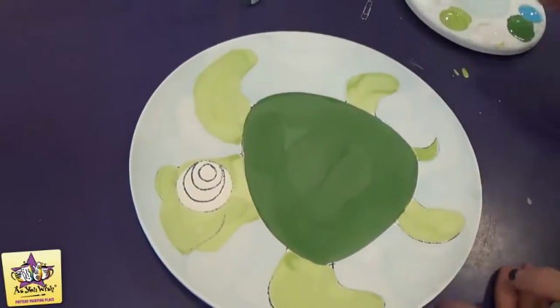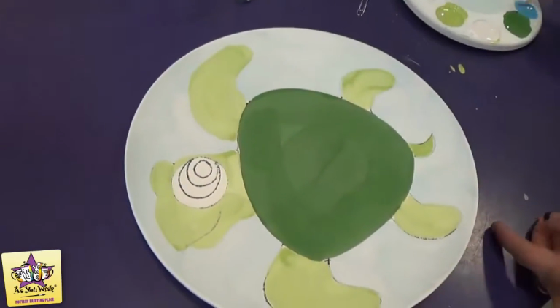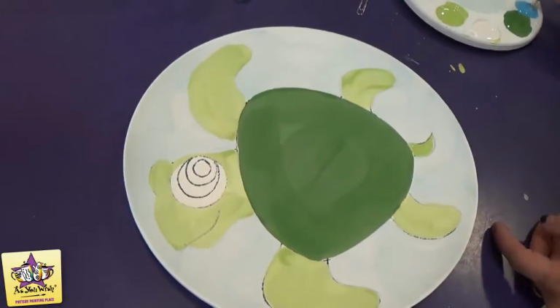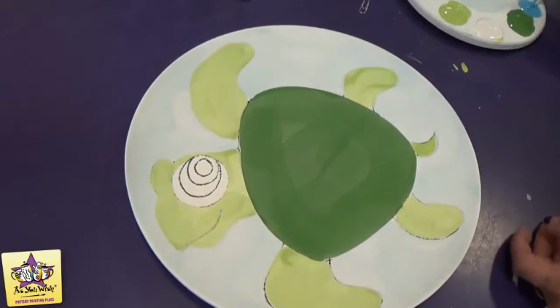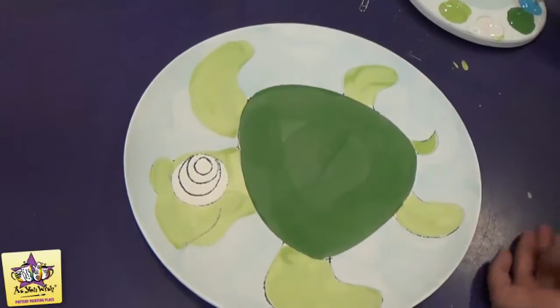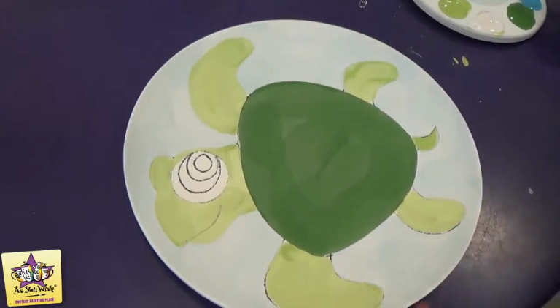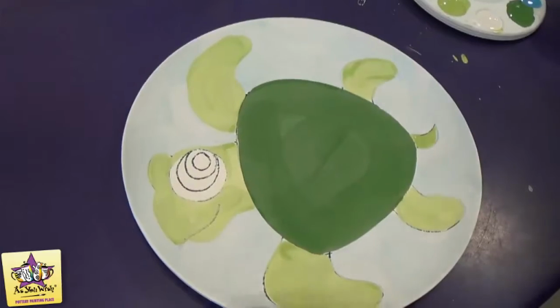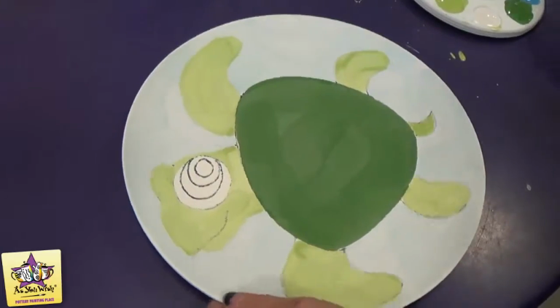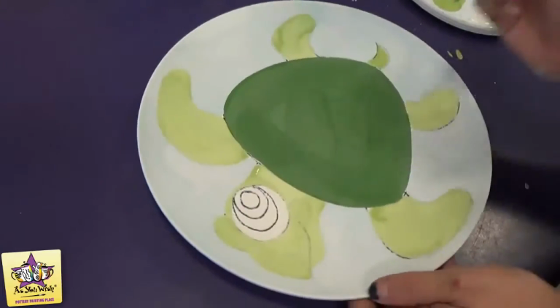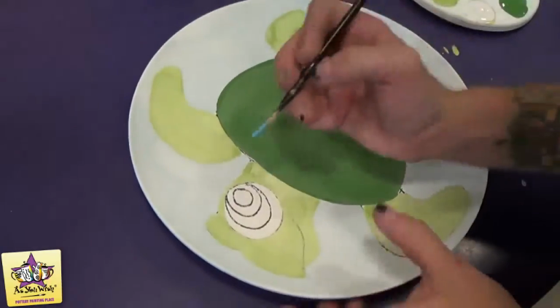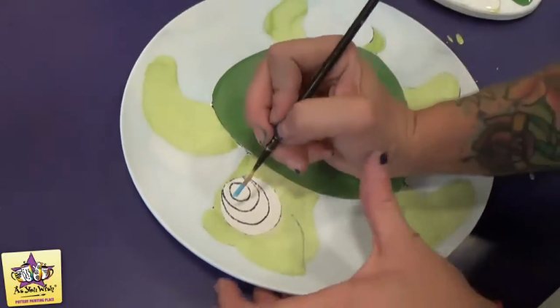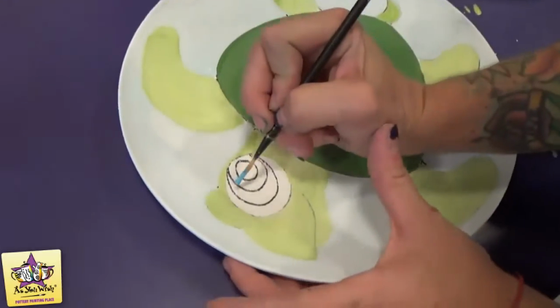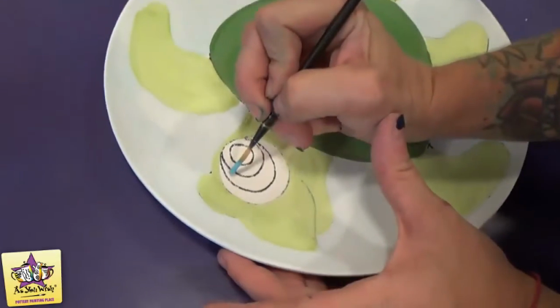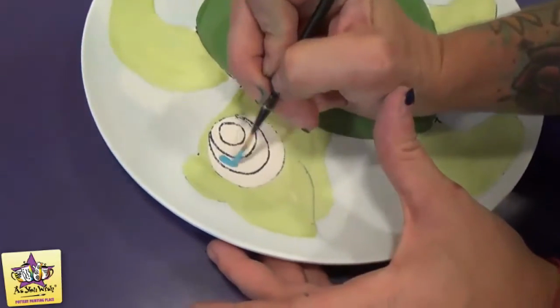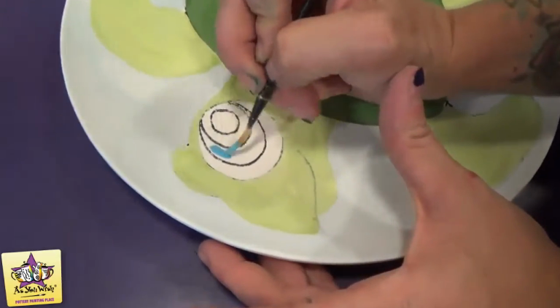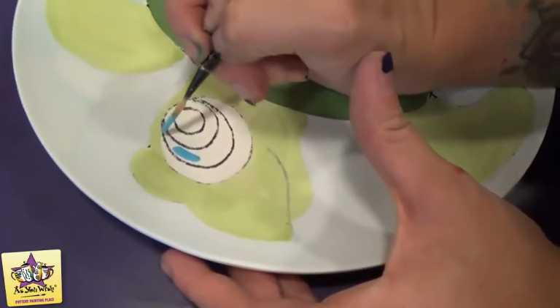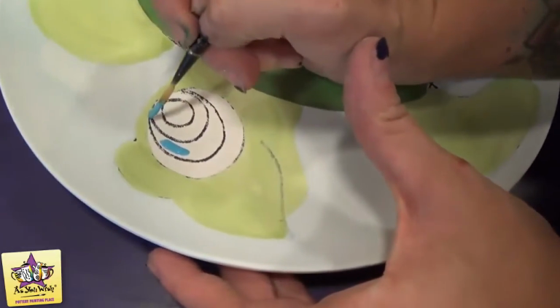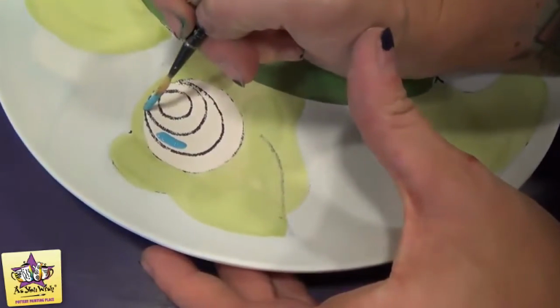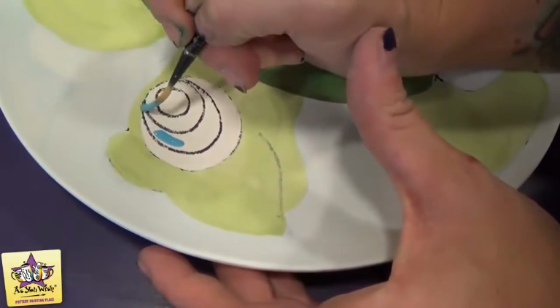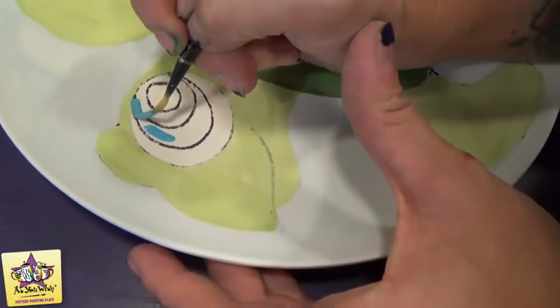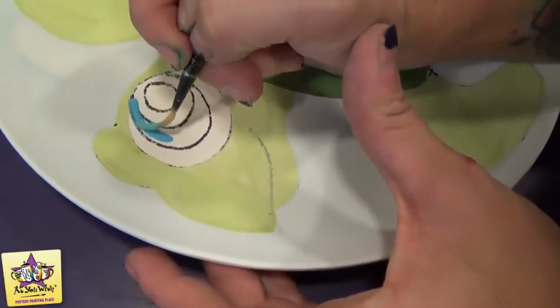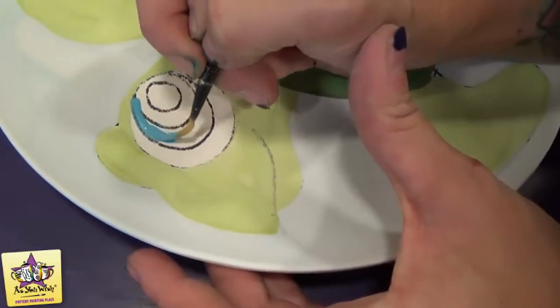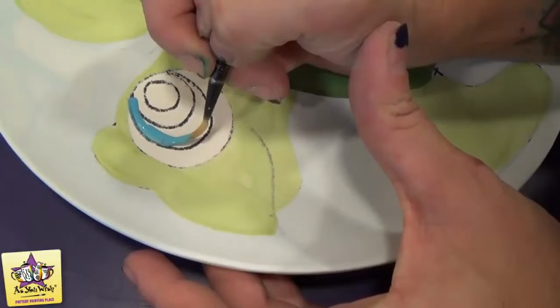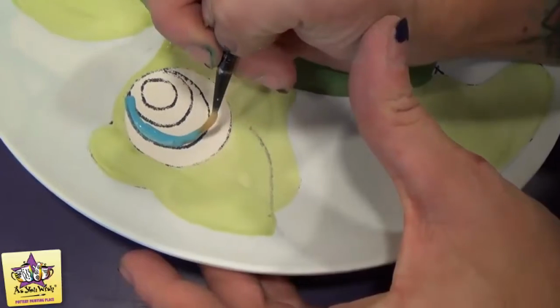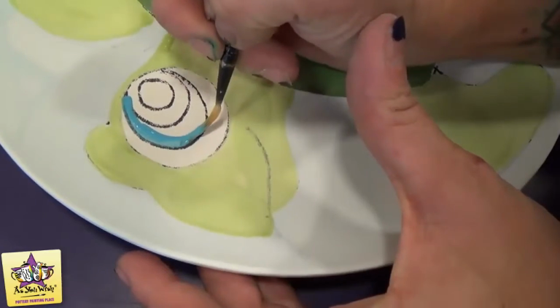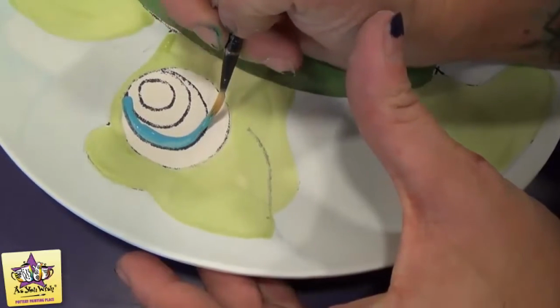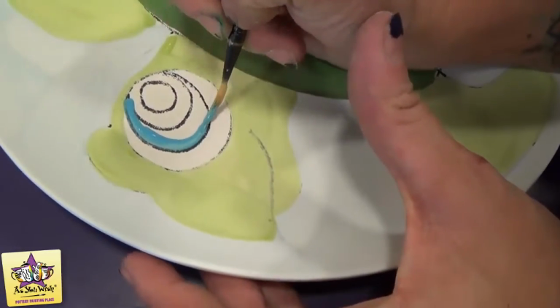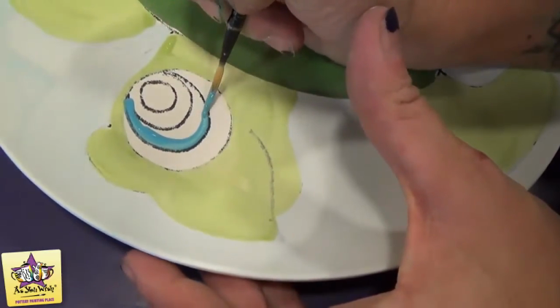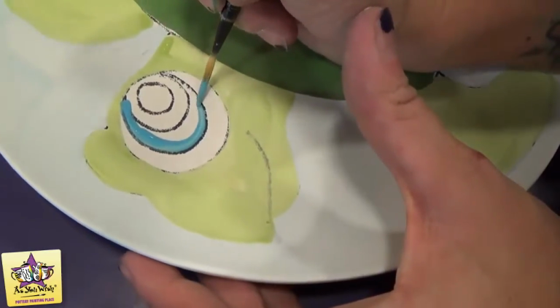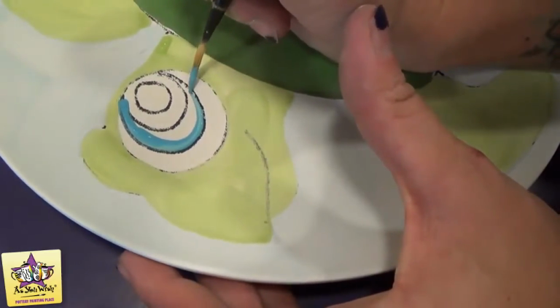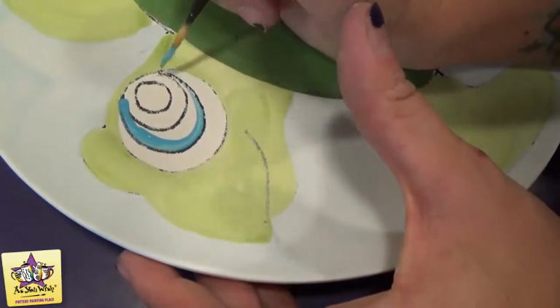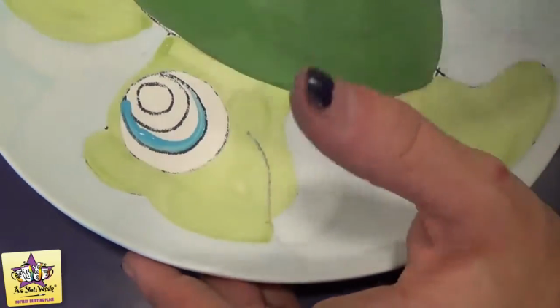Now we're going to paint the blue in the eye. Take a liner brush and just fill in this little section of the eye right here. For this step, you'll want to do three coats.